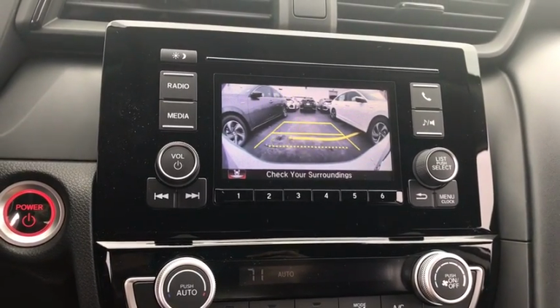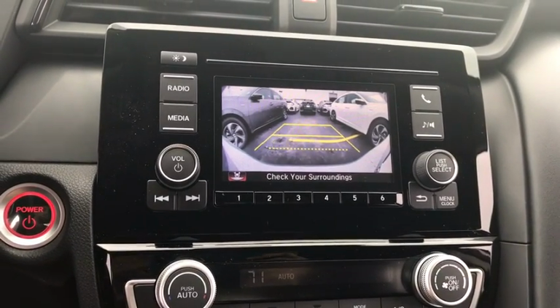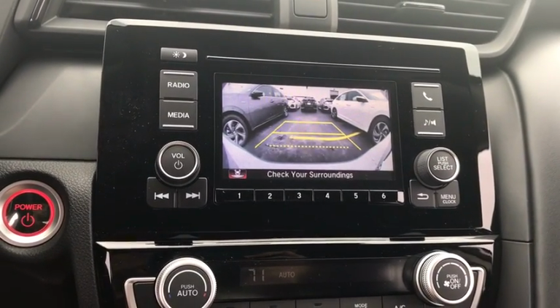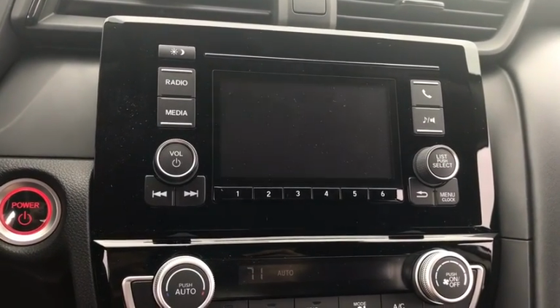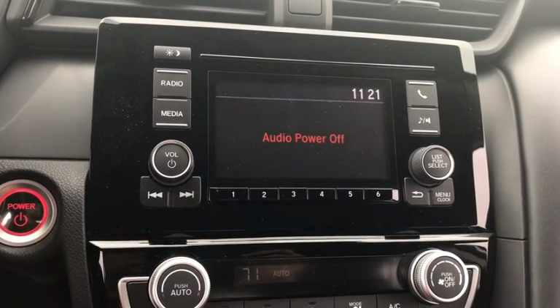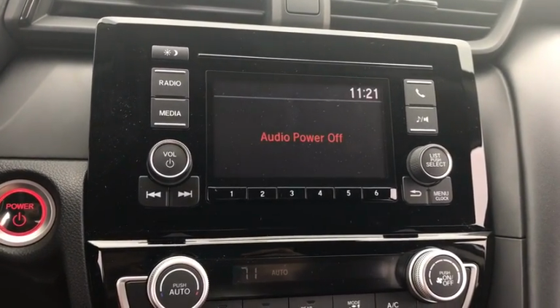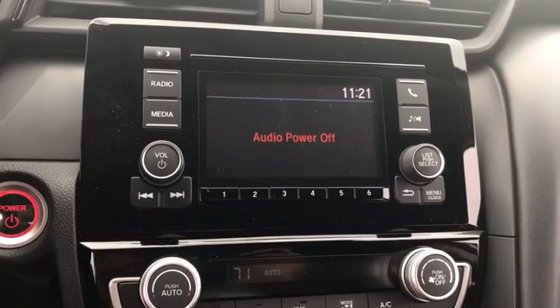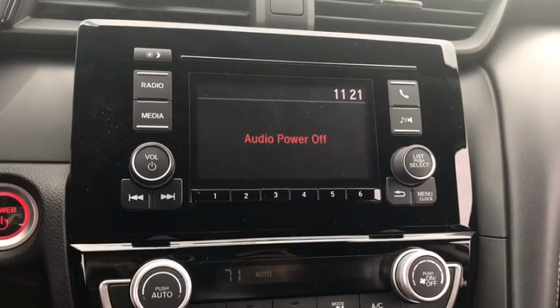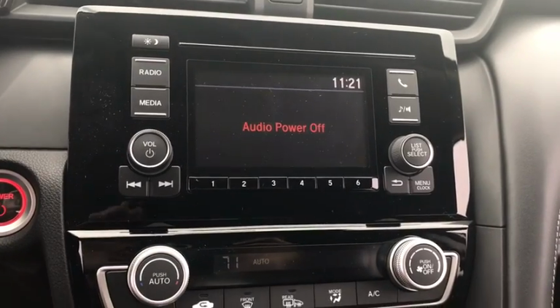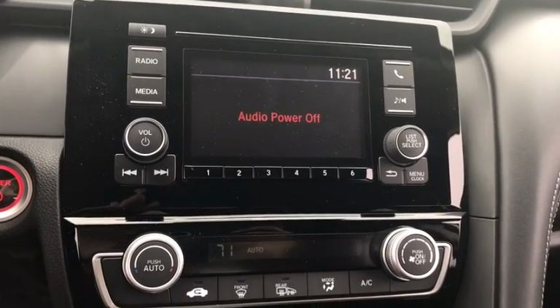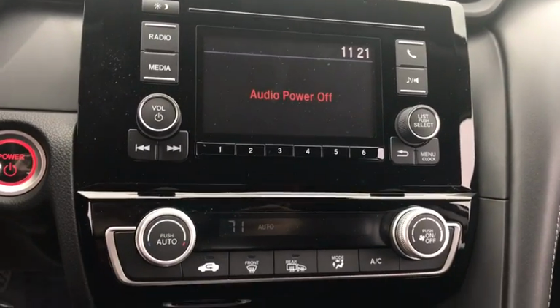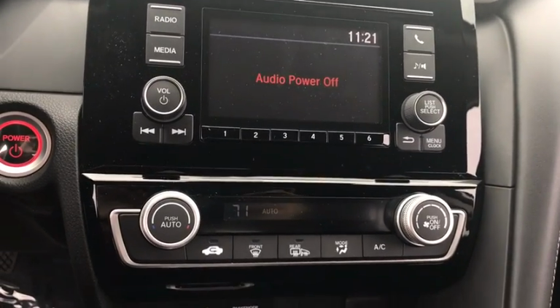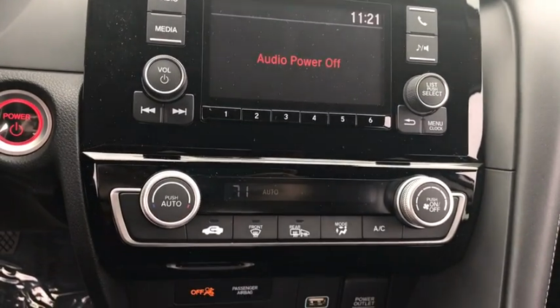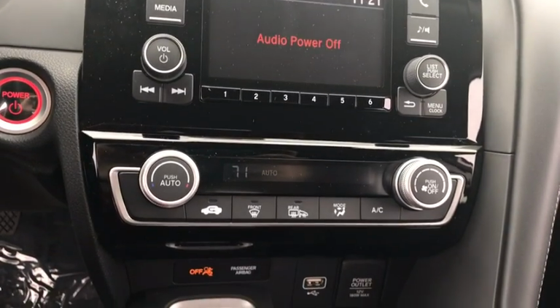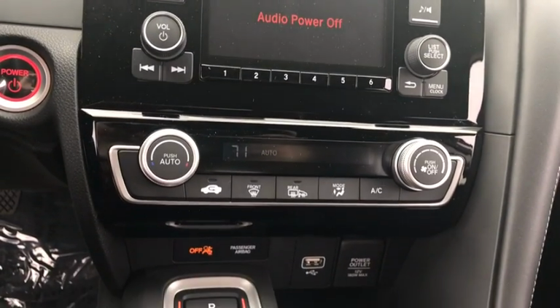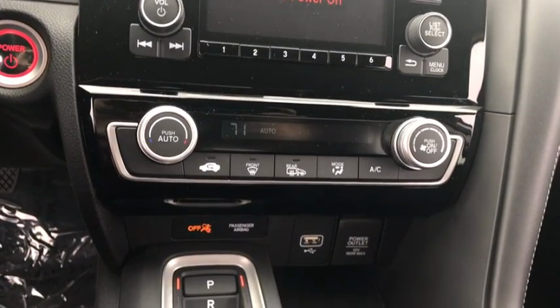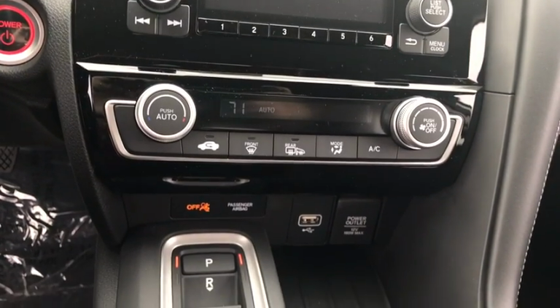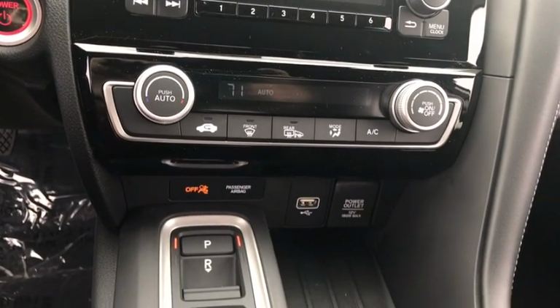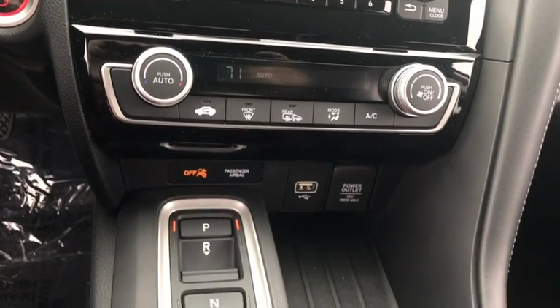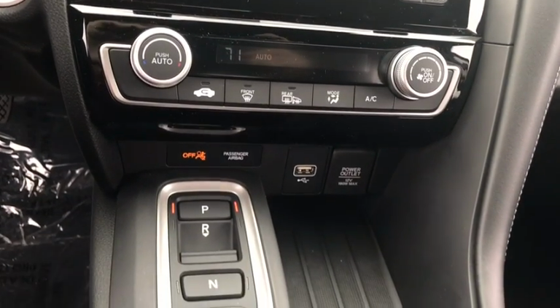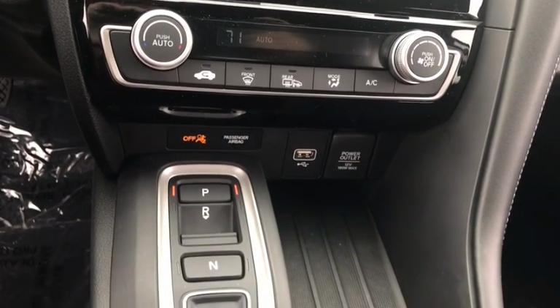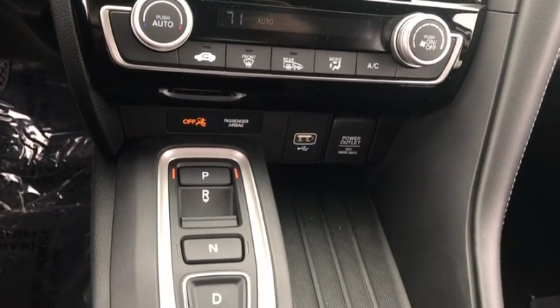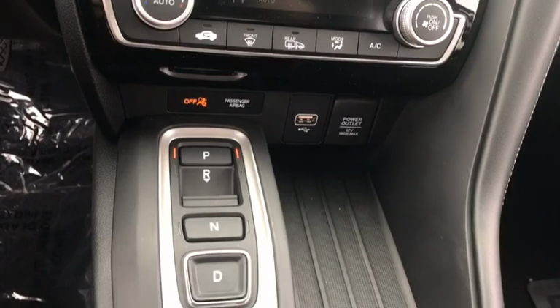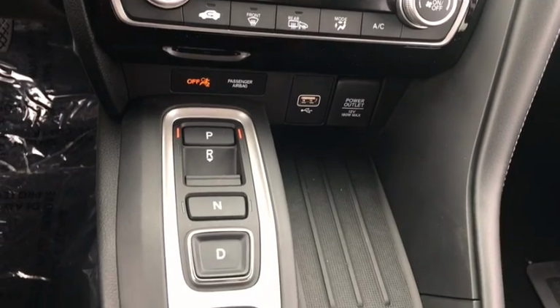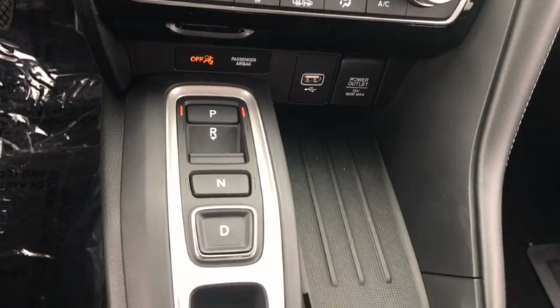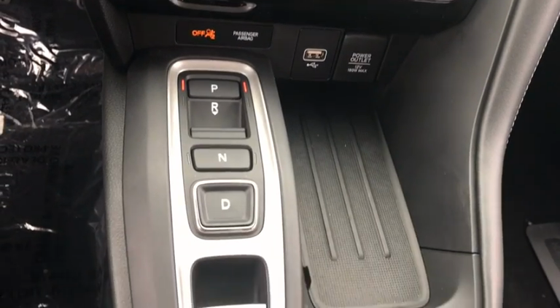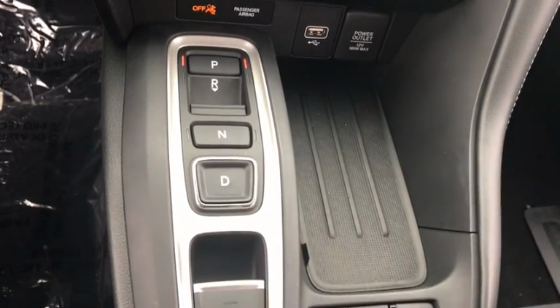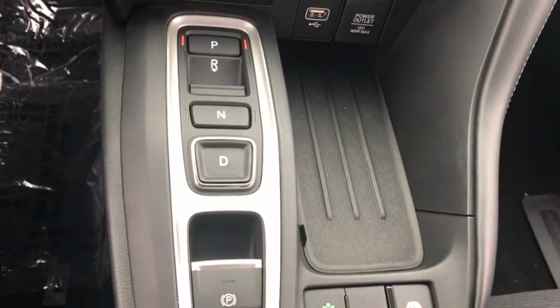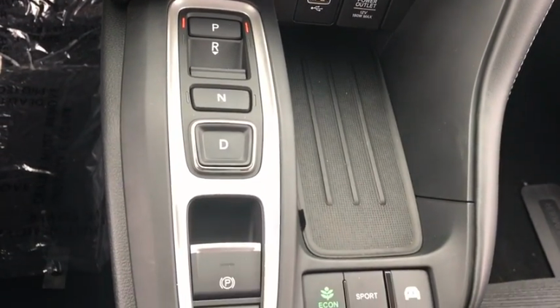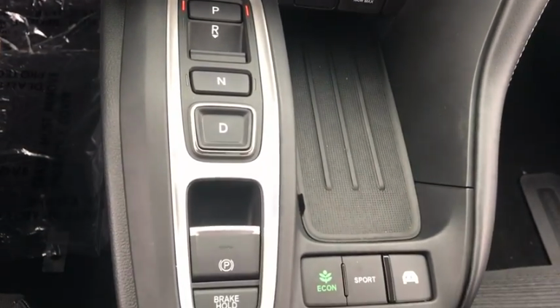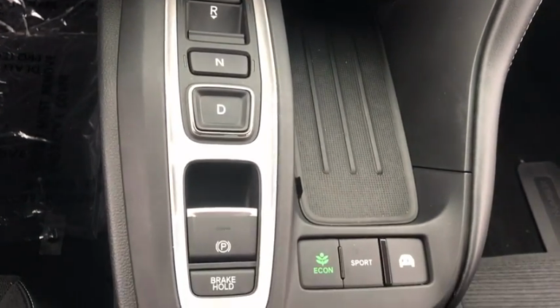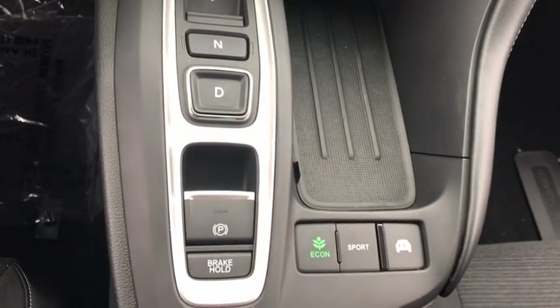Adjustable steering wheel, power steering, cruise control, floor mats, aluminum wheels, keyless start, four-wheel disc brakes, front-wheel drive, climate control, rear defrost.